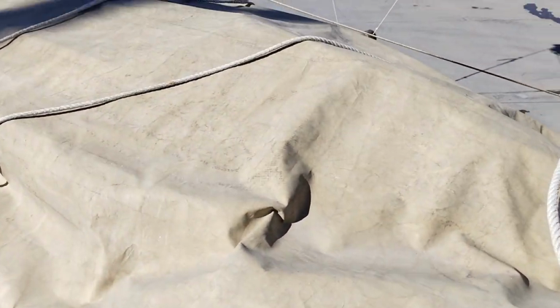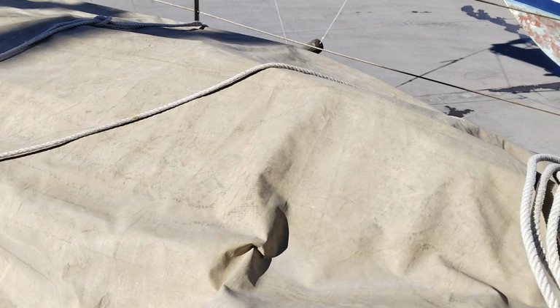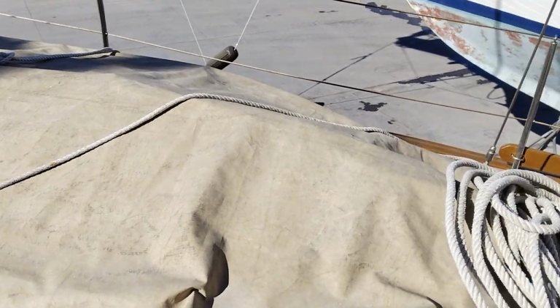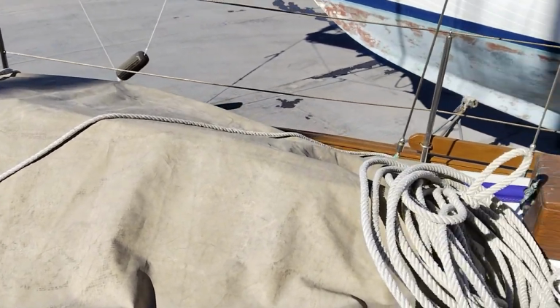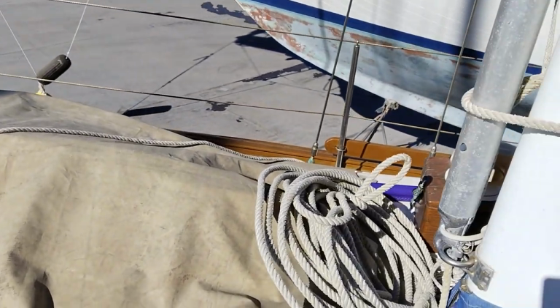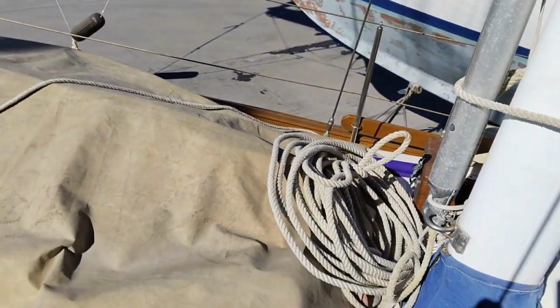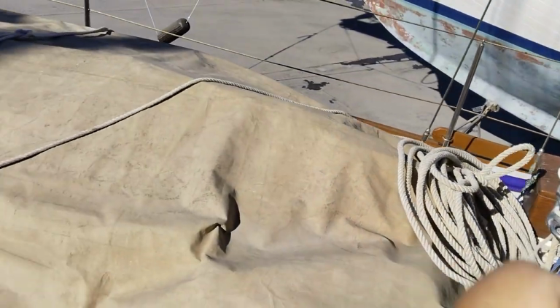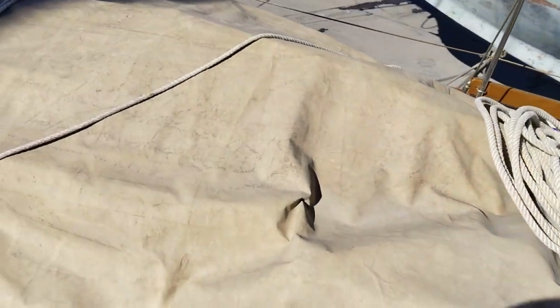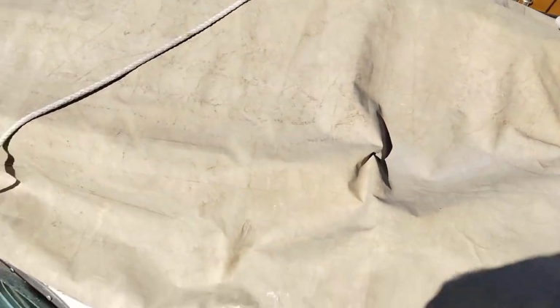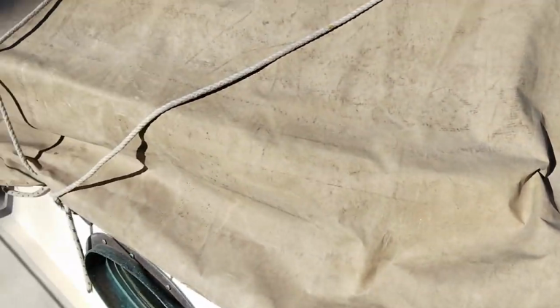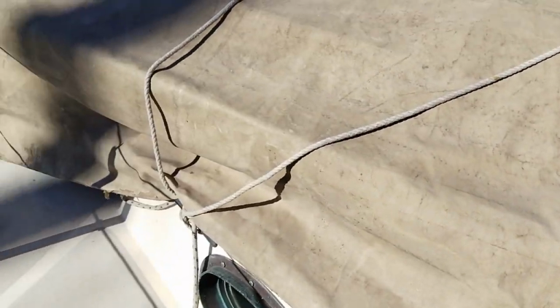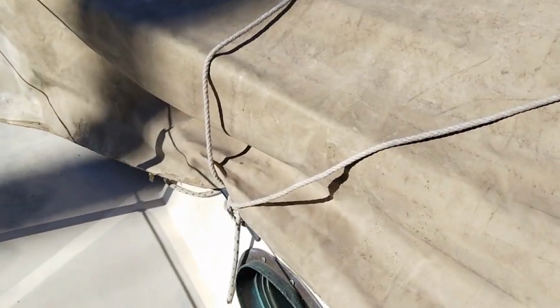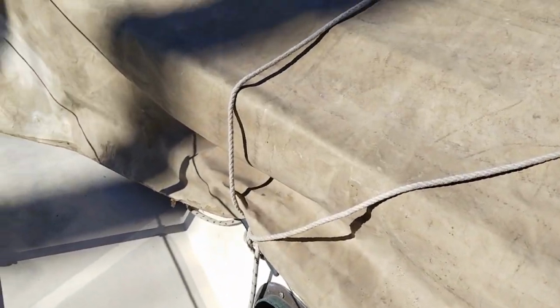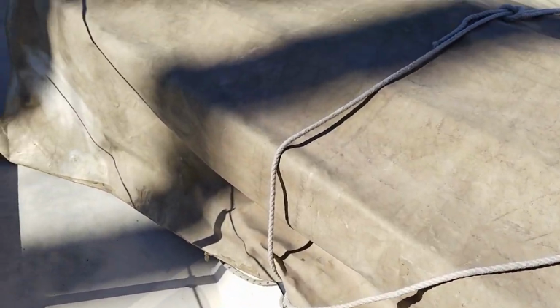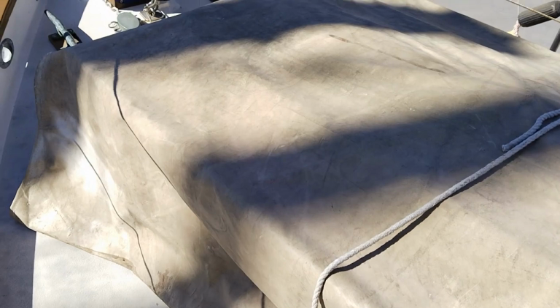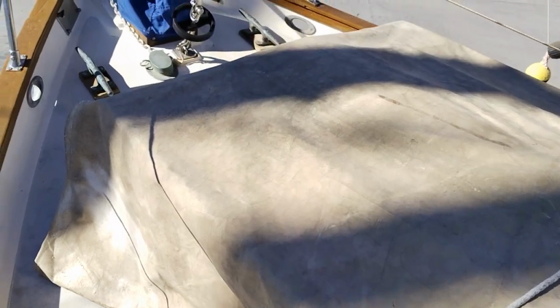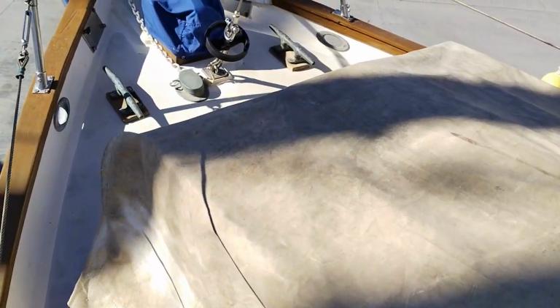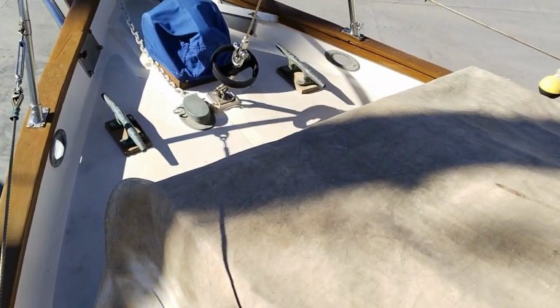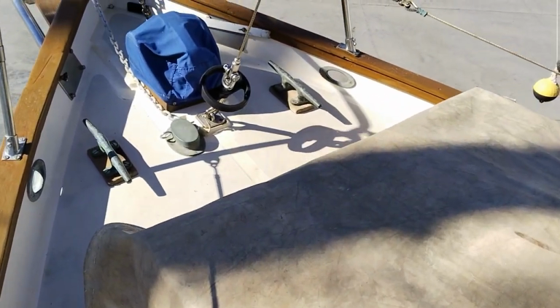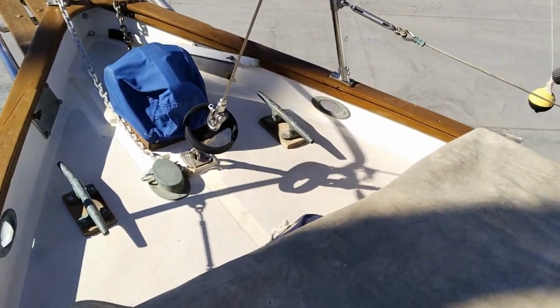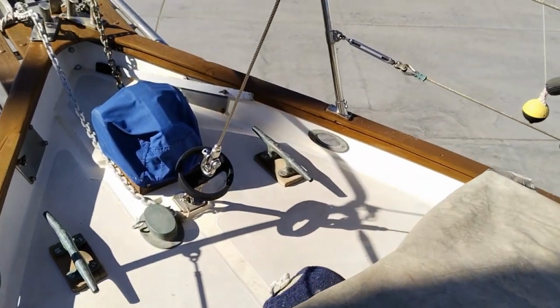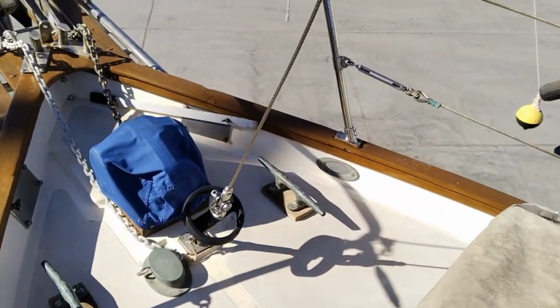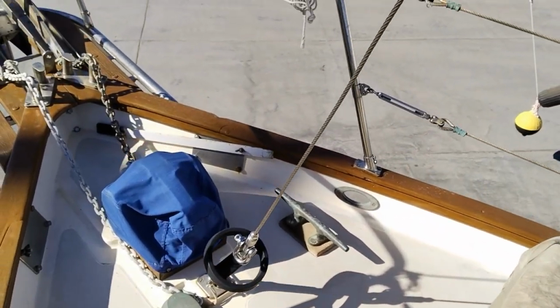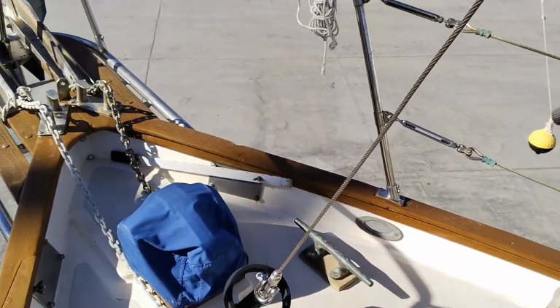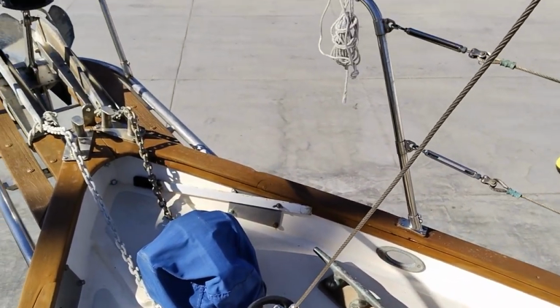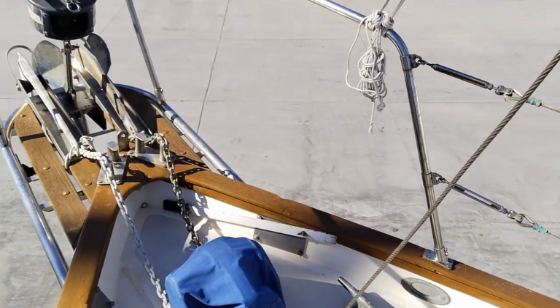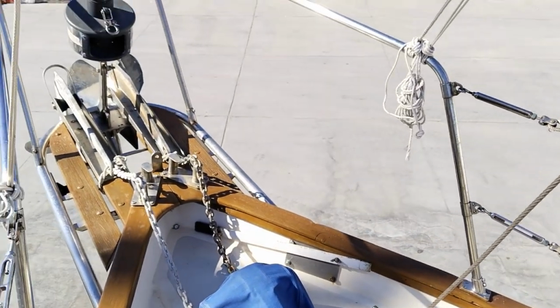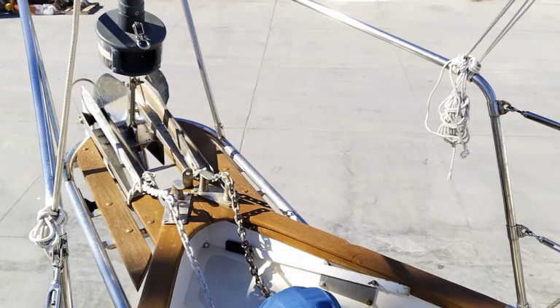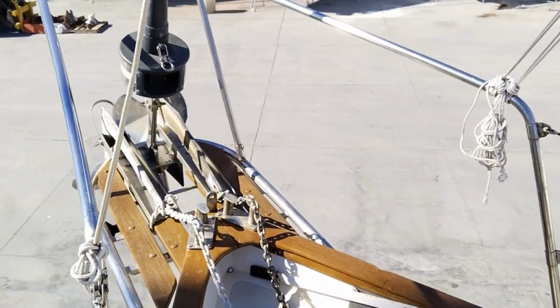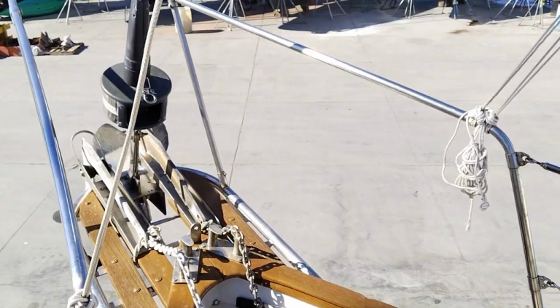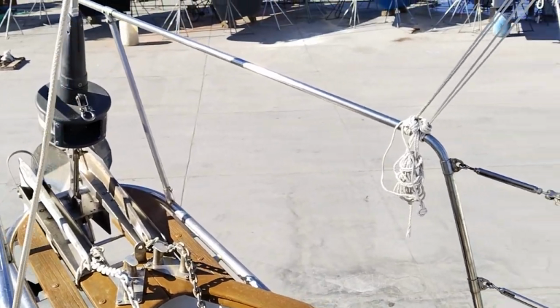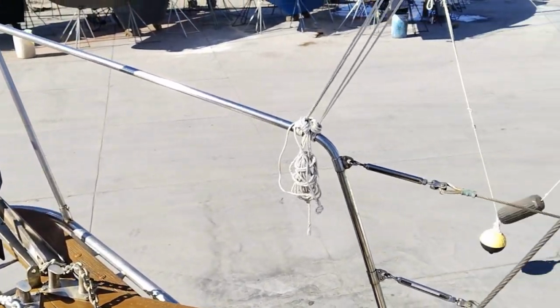There's a Walker Bay dinghy on the foredeck here. There's a Hankon staysail and a rolling furler on the headsail.